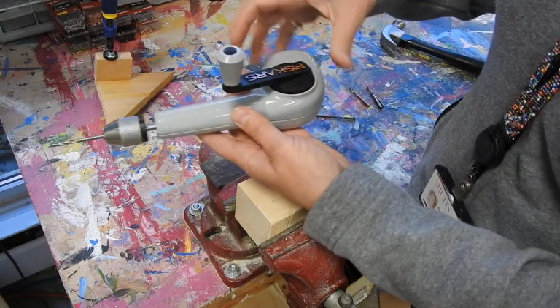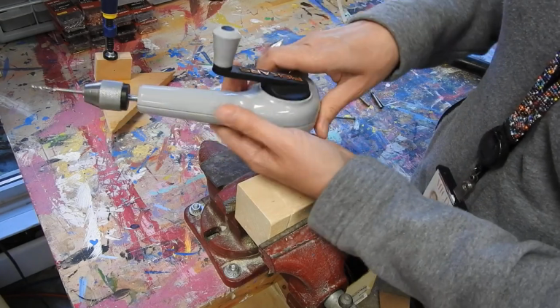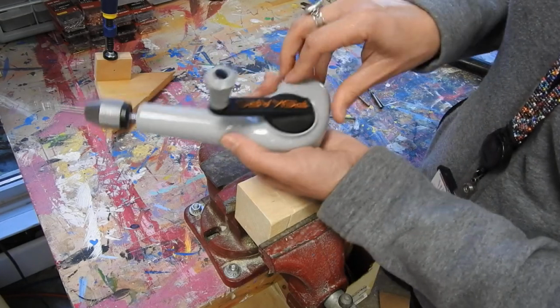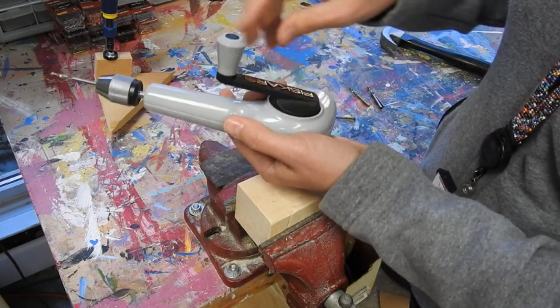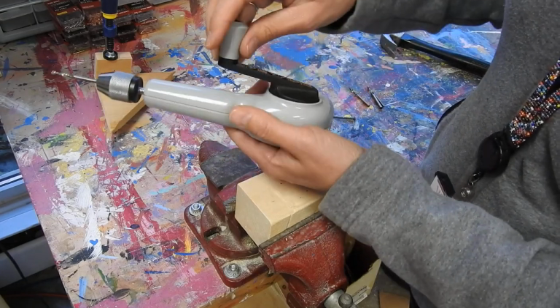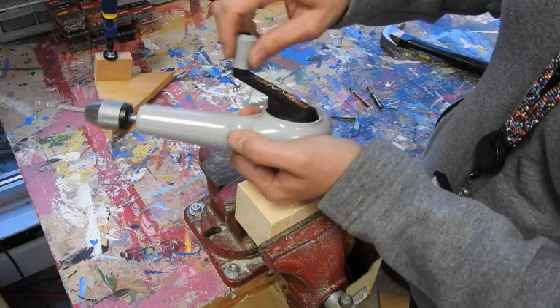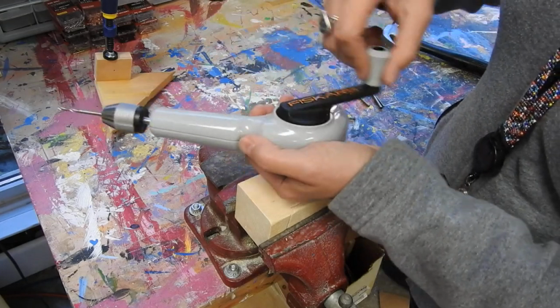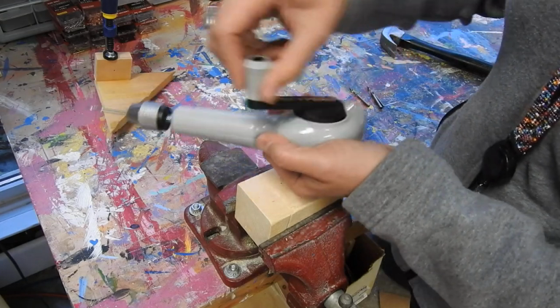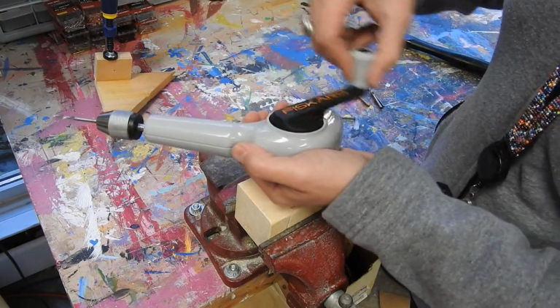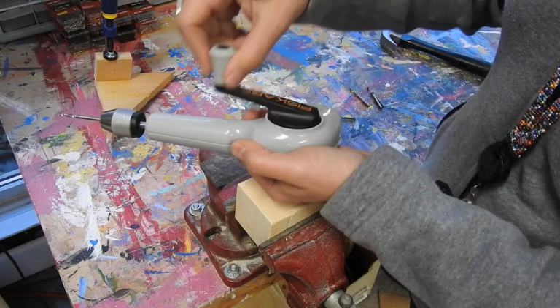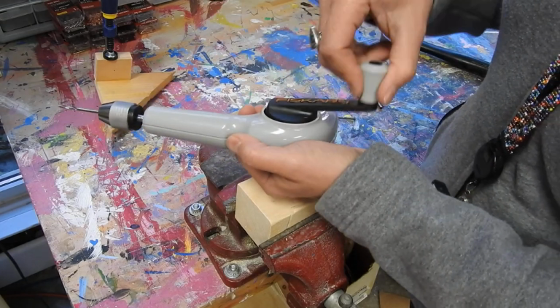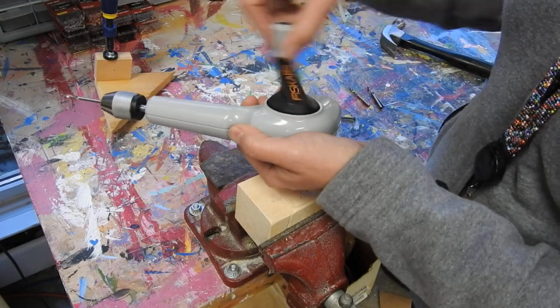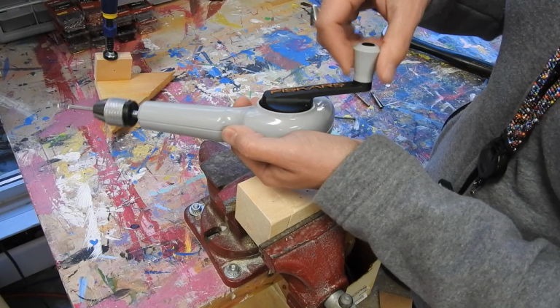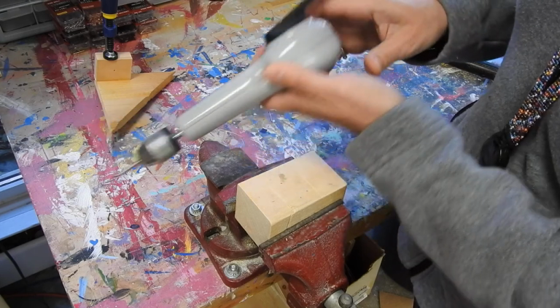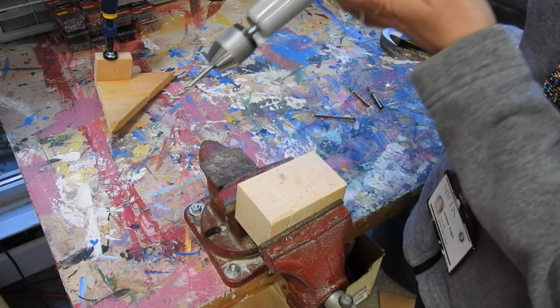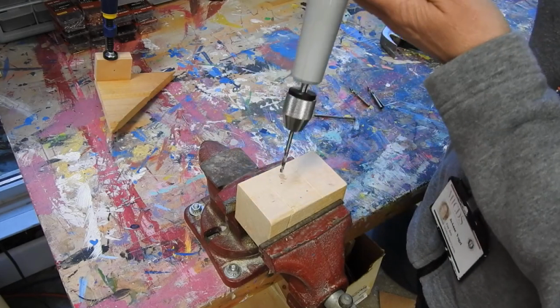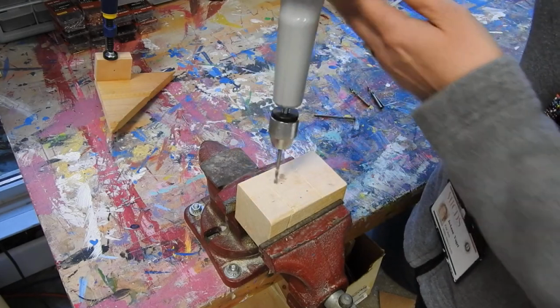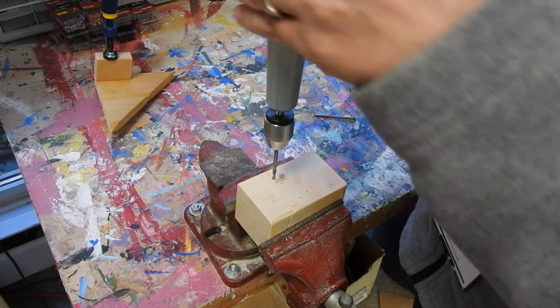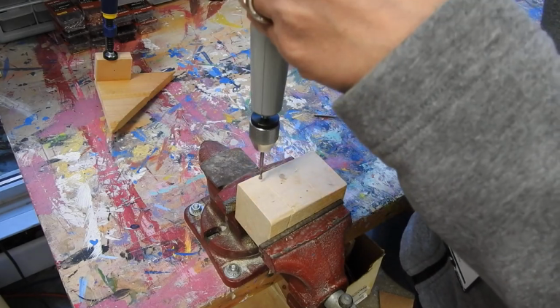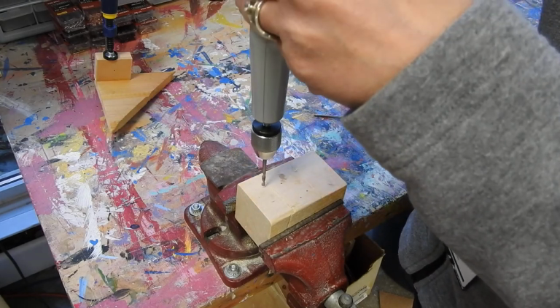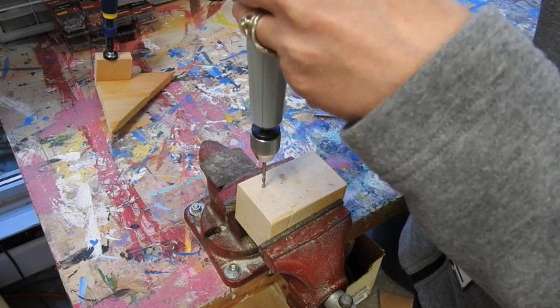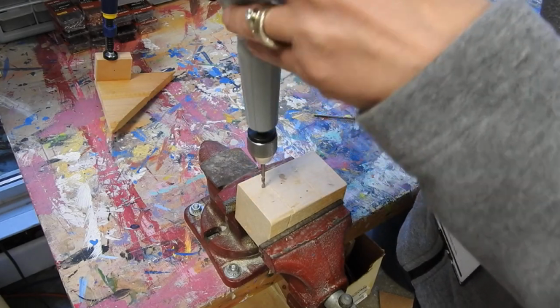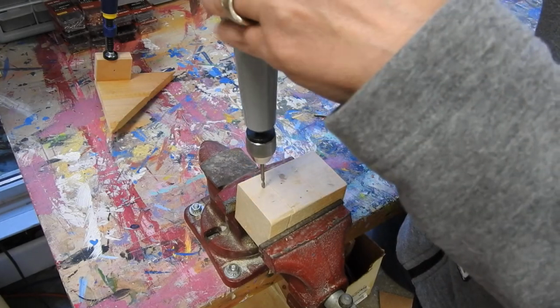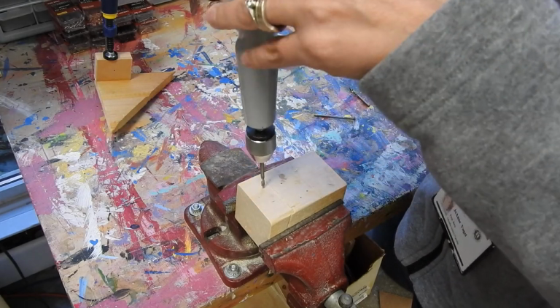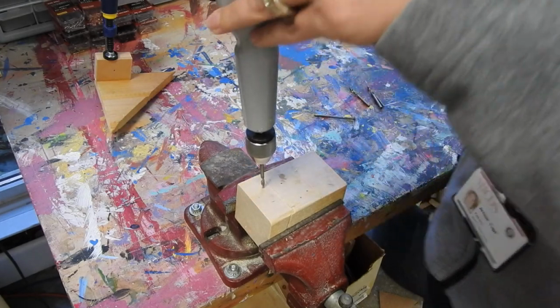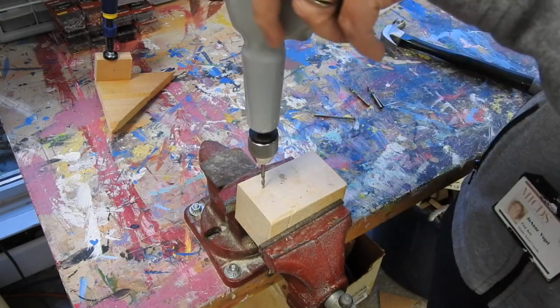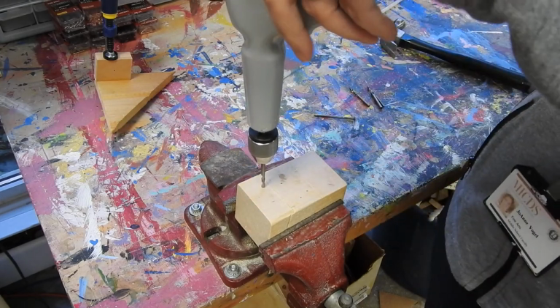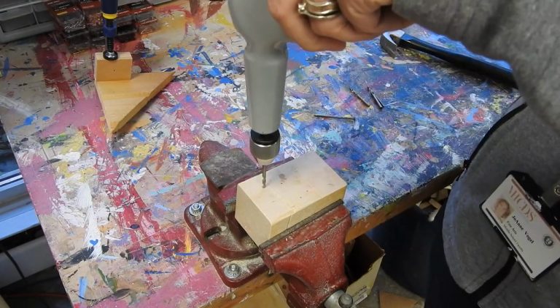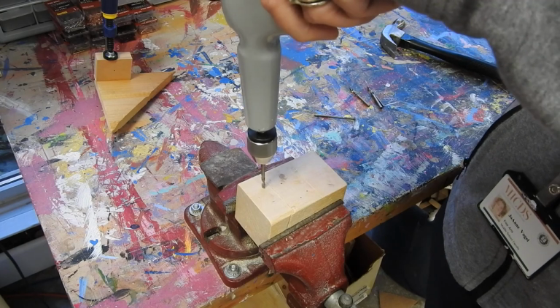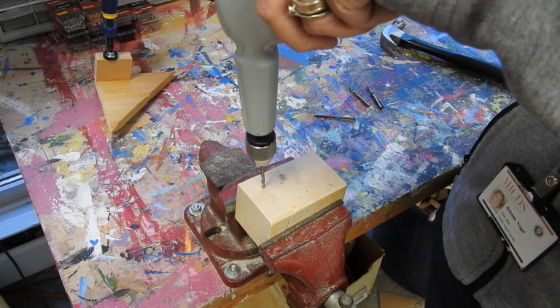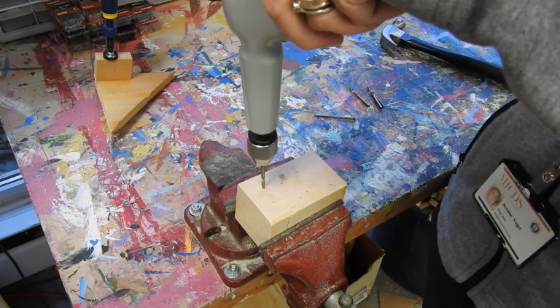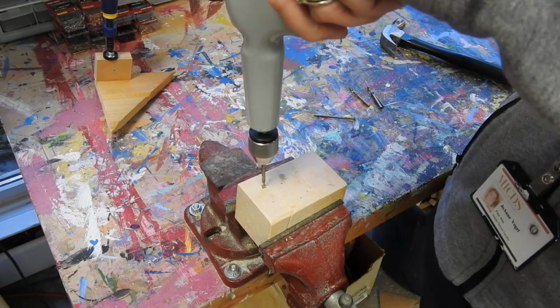You're going to hold the drill with one hand and use the handle with another. If you want your nail right here, you set it down and drill away.